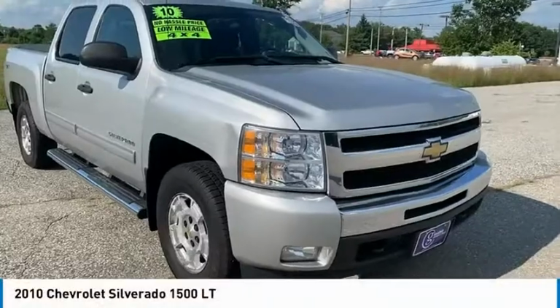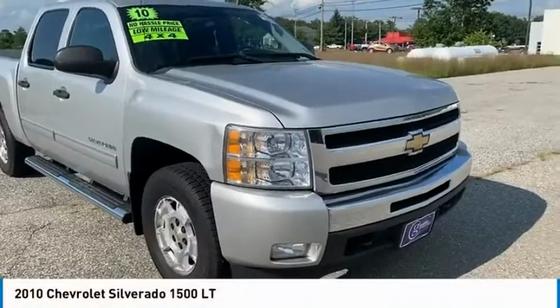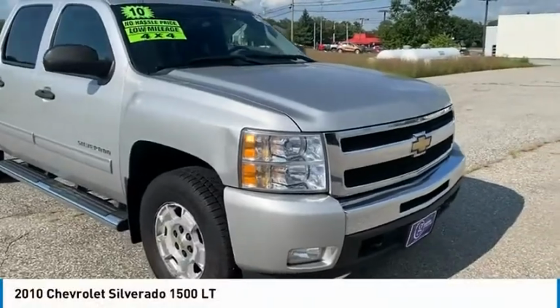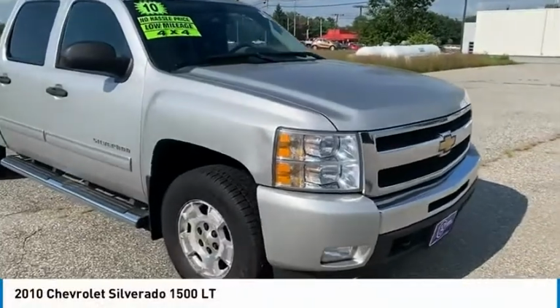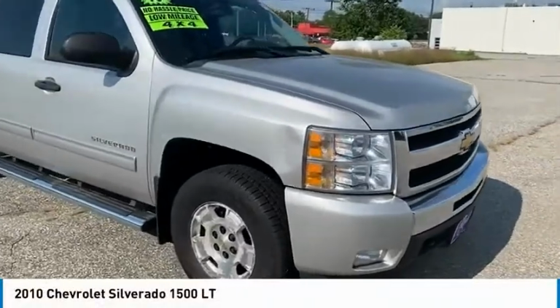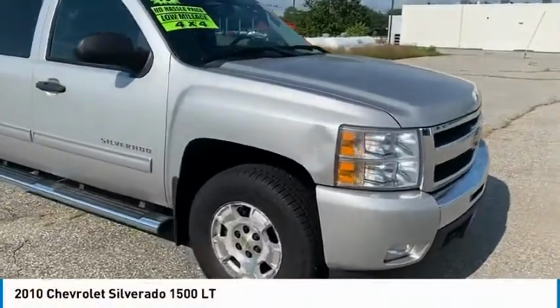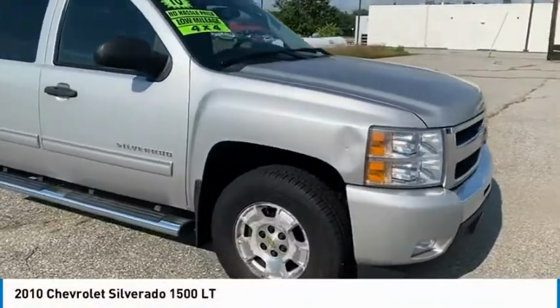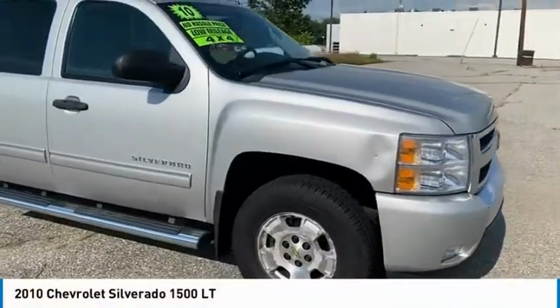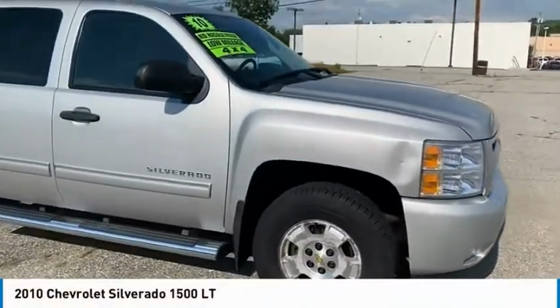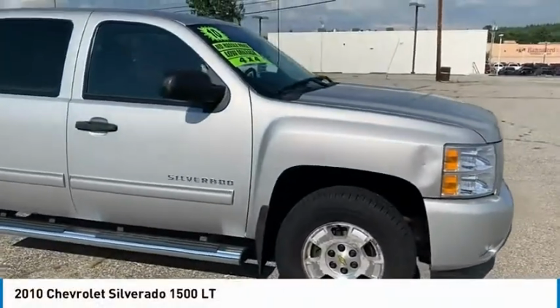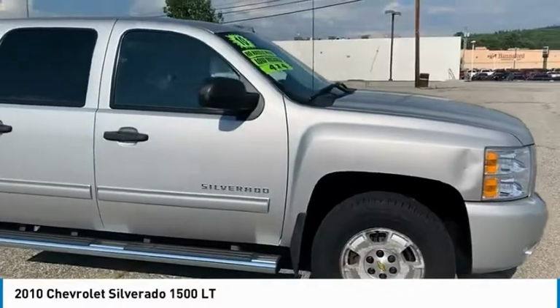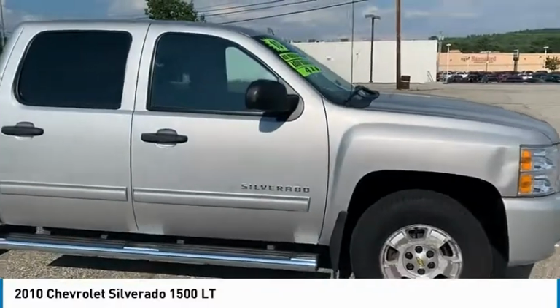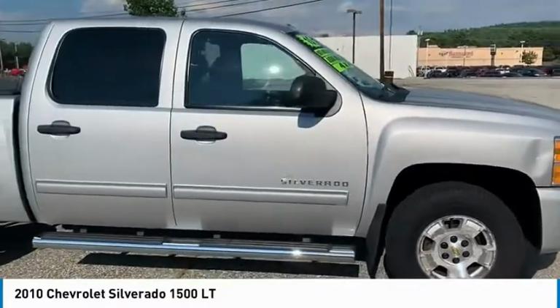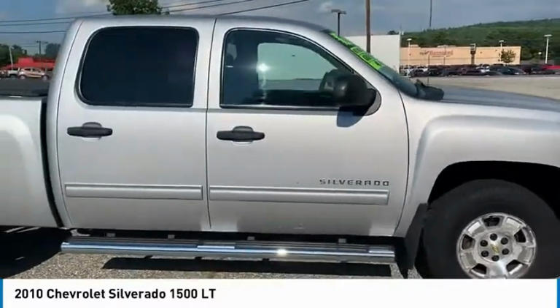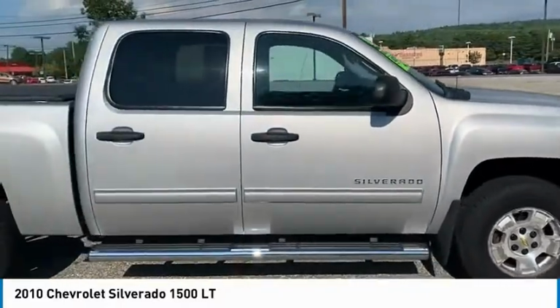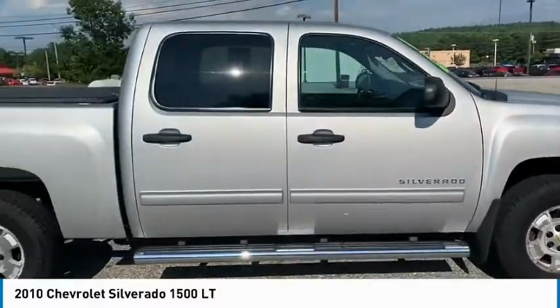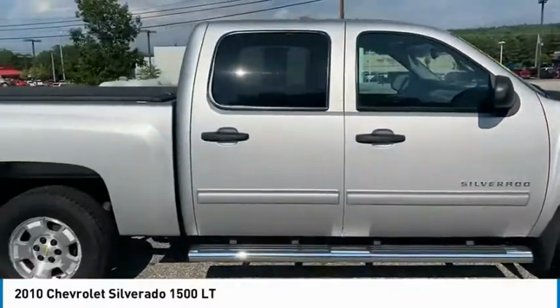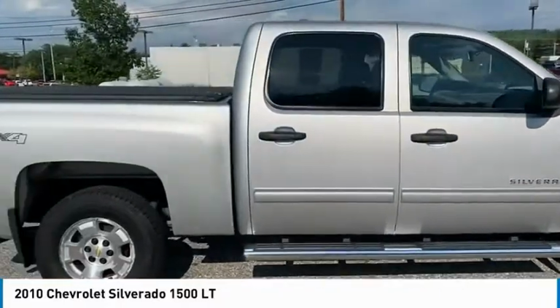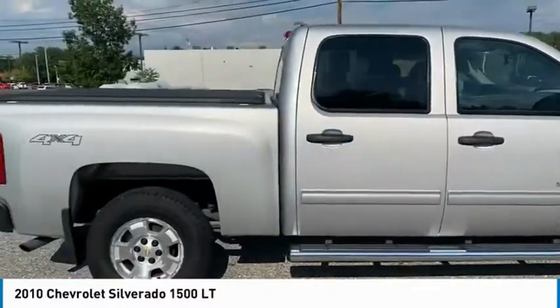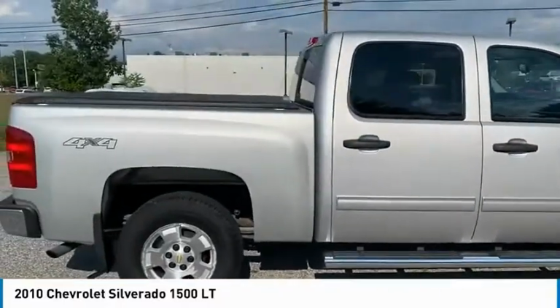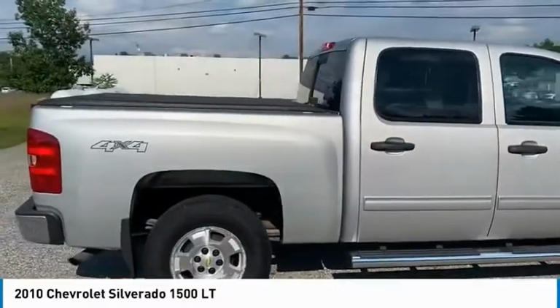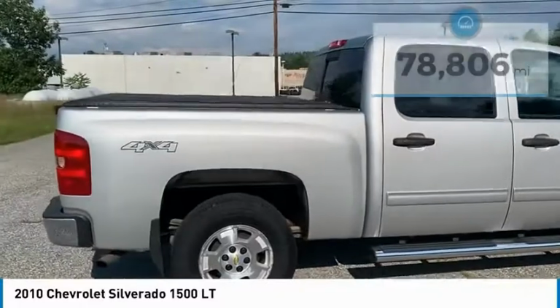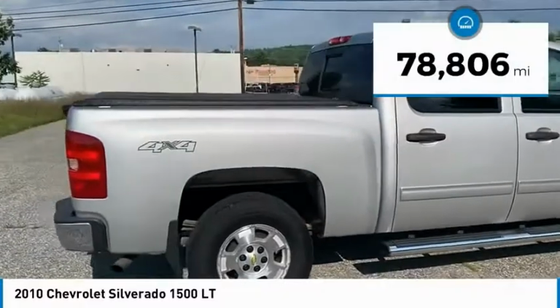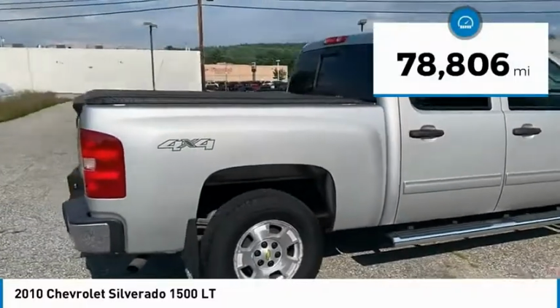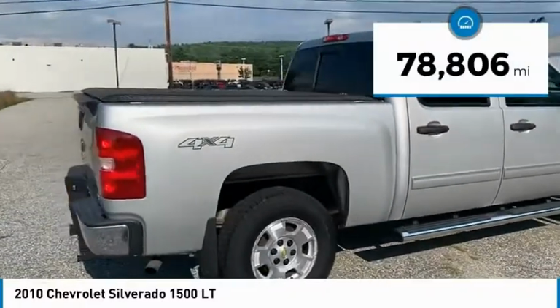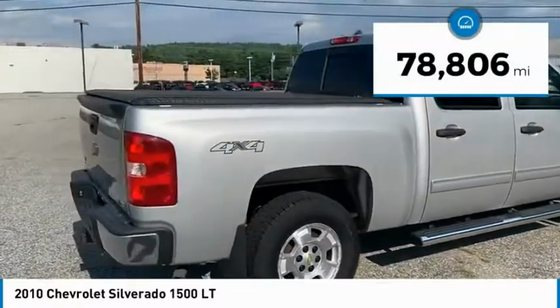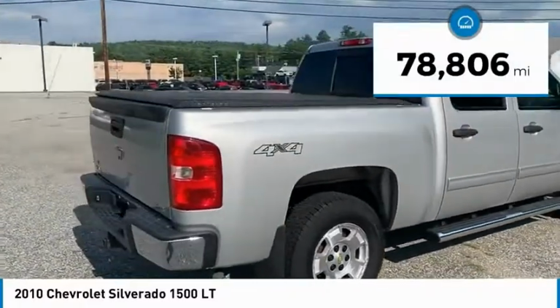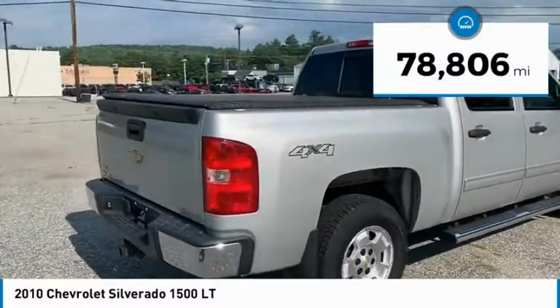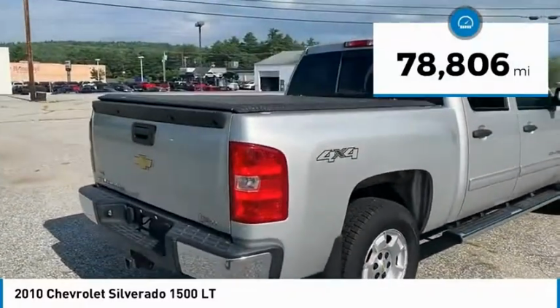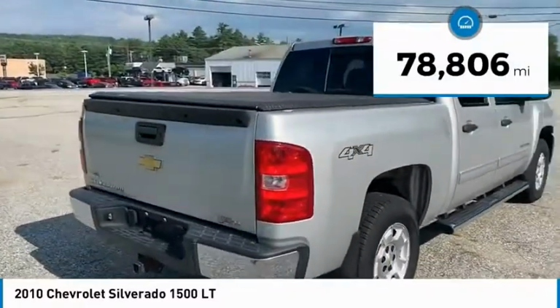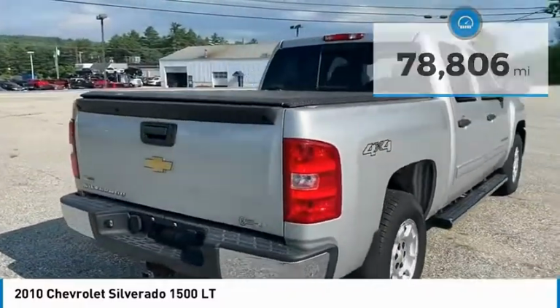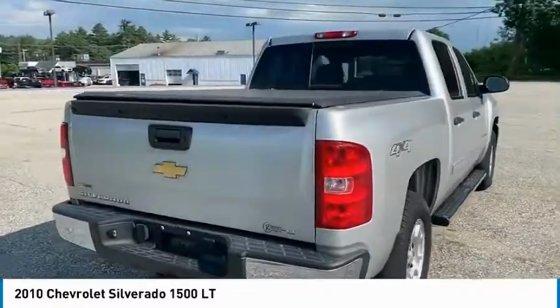We are pleased to show you the 2010 Silverado 1500. The Chevy Silverado 1500 has the lowest cost of ownership of any full-size pickup. This vehicle has less than 80,000 miles. Here are some of this vehicle's great options.